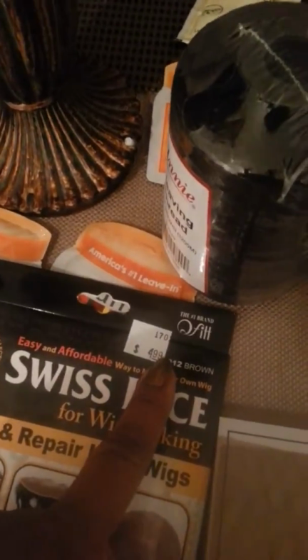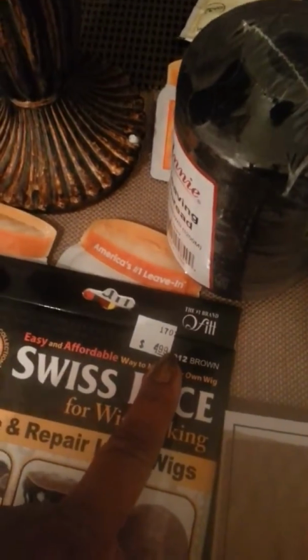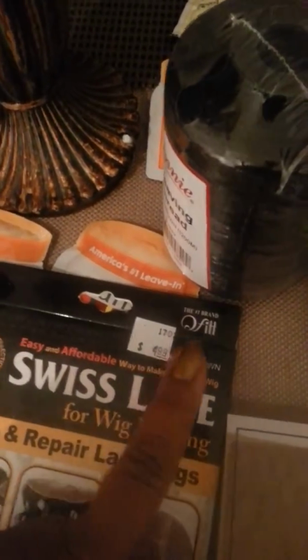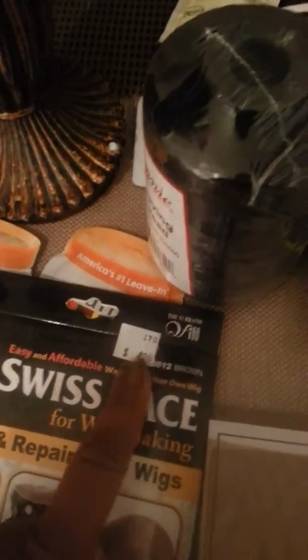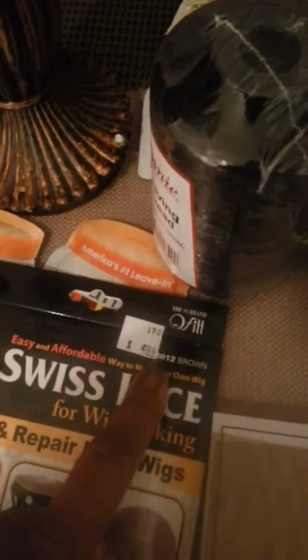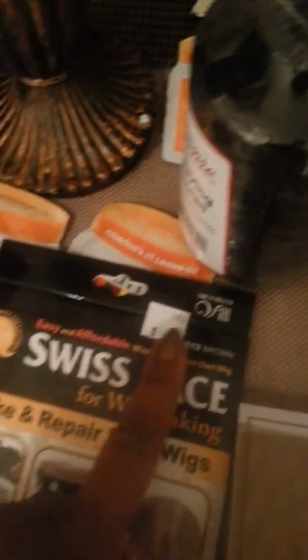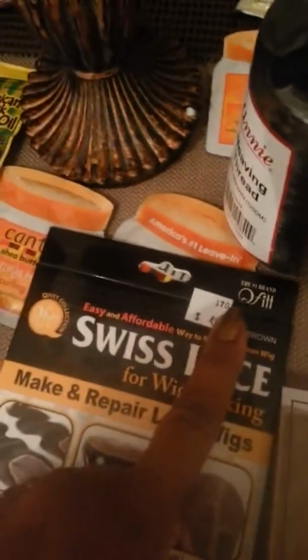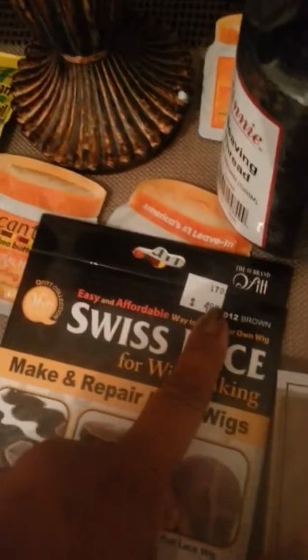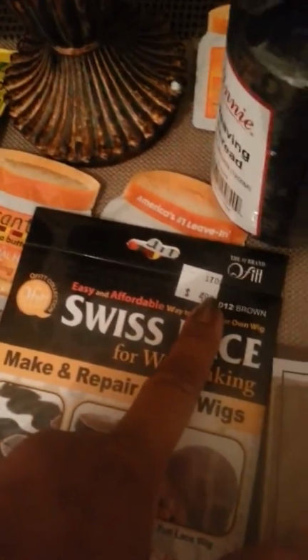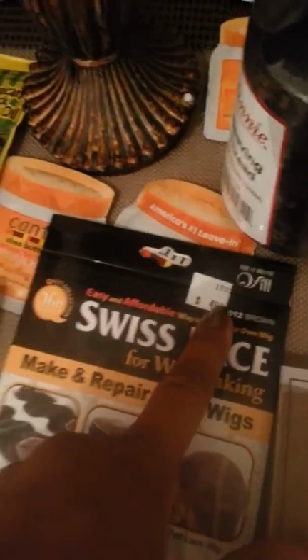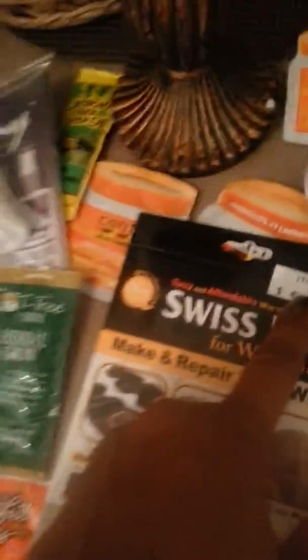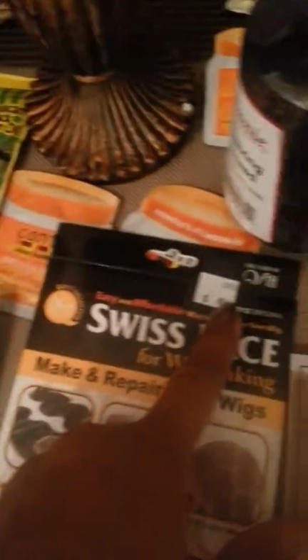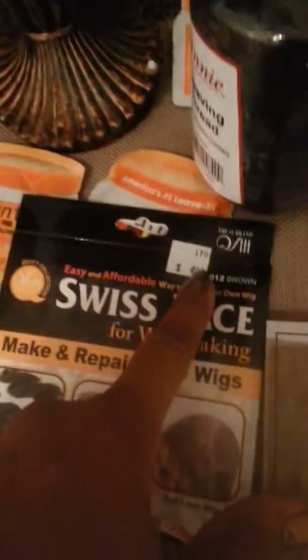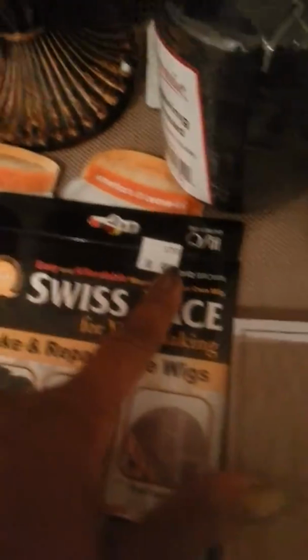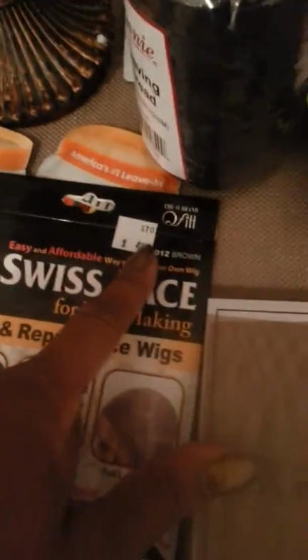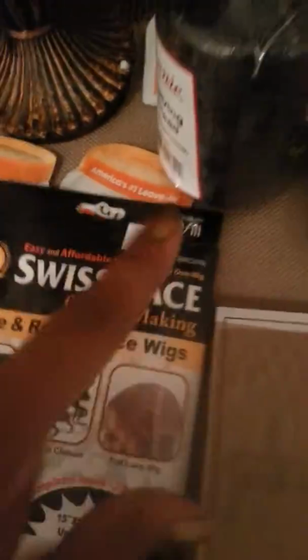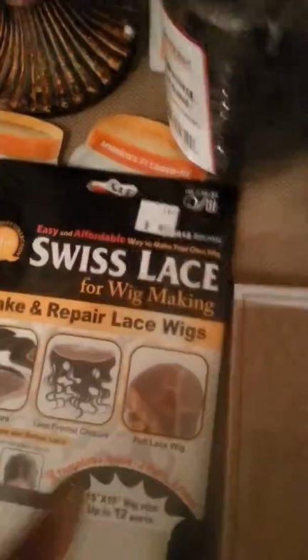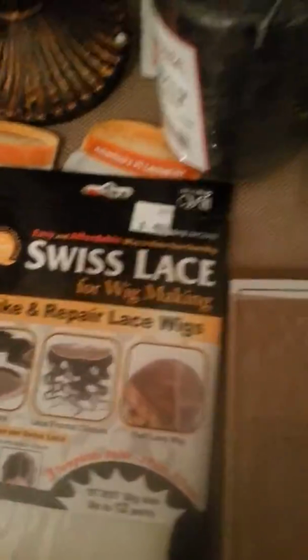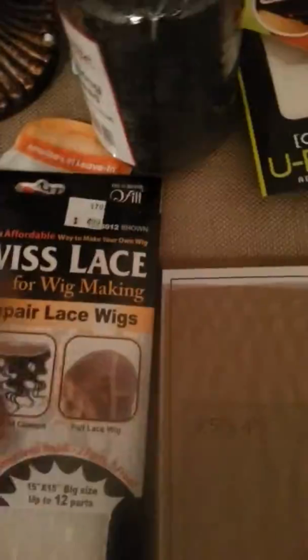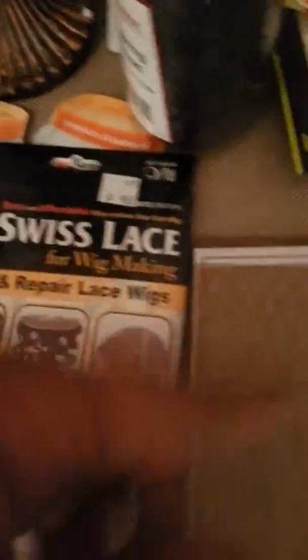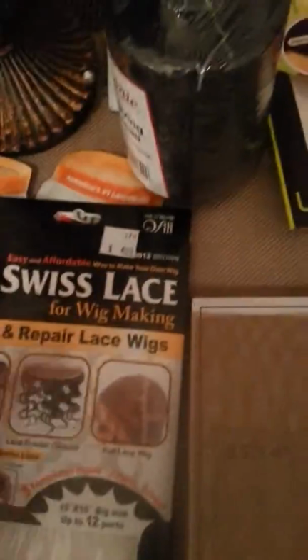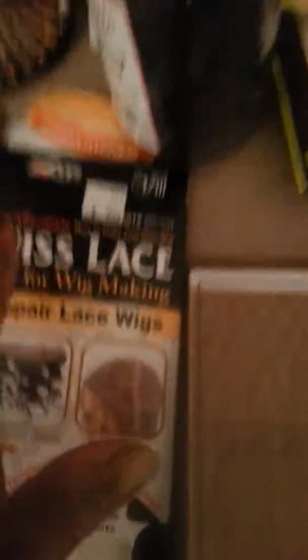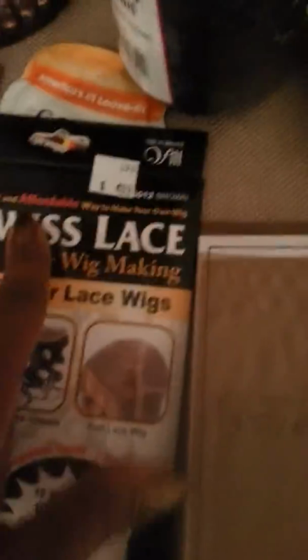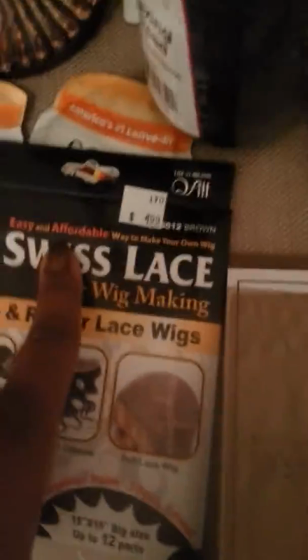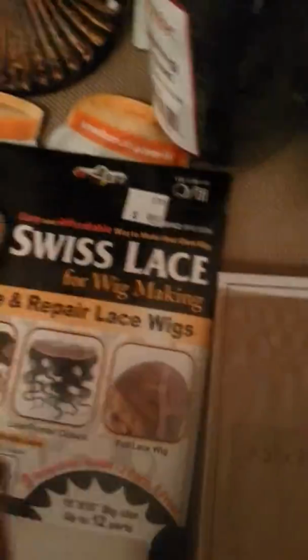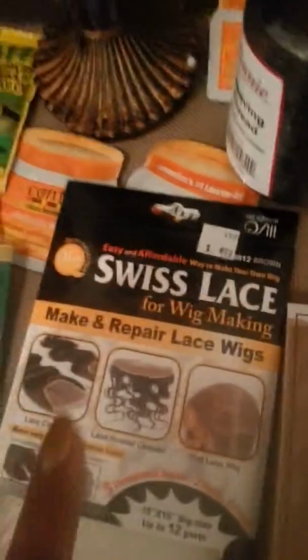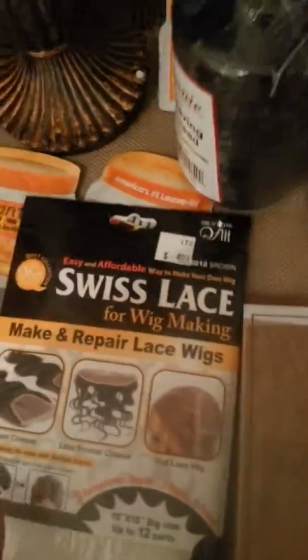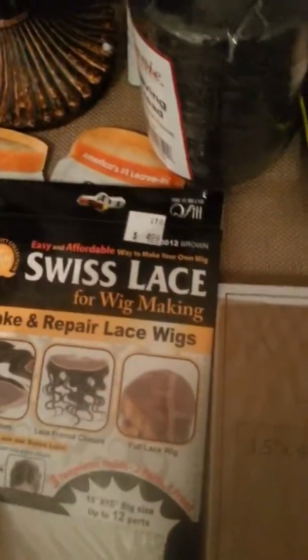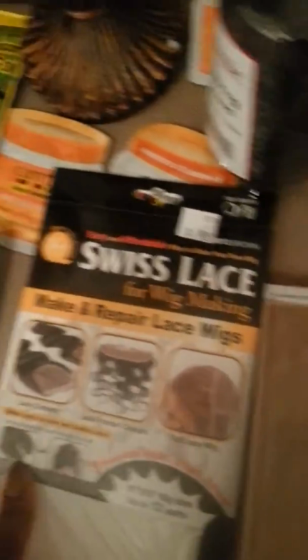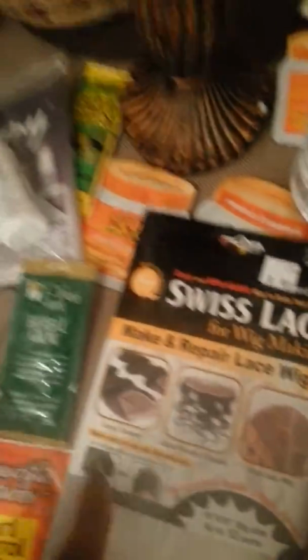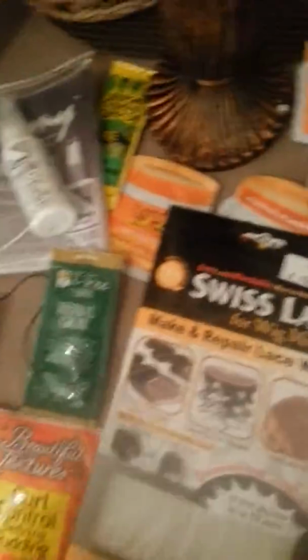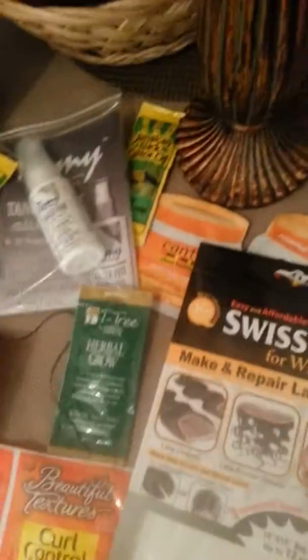It may have been $2, $3, $4, $5, $10 max. So they're making a quadruple amount from one little box and overcharging it.